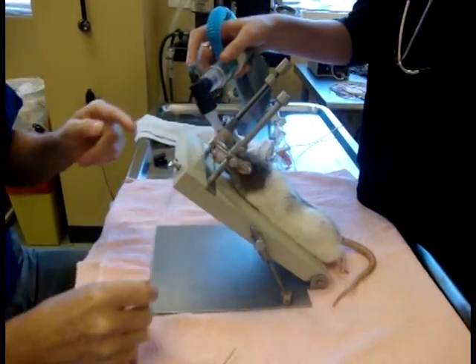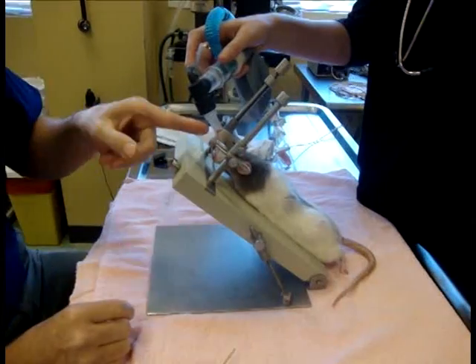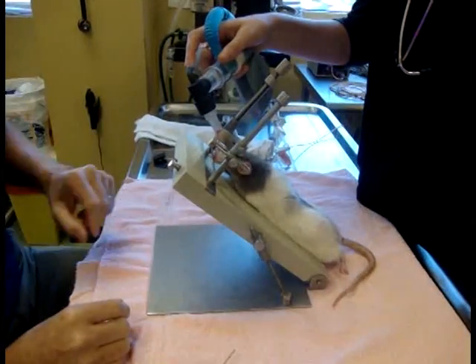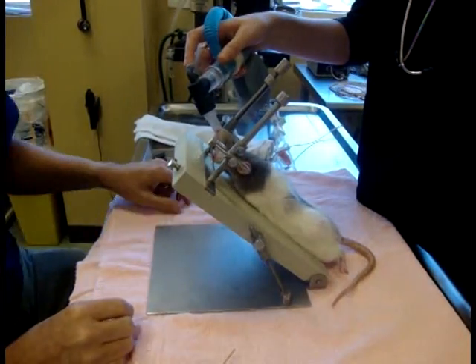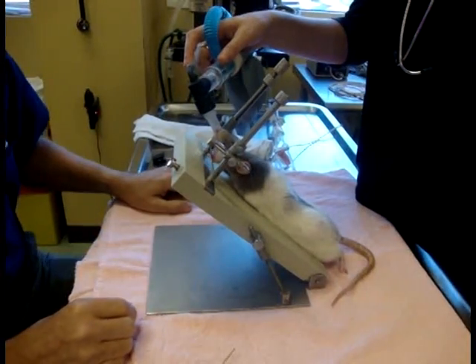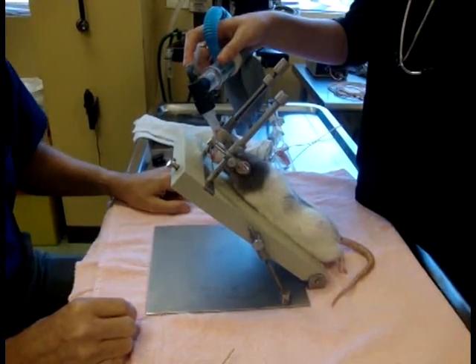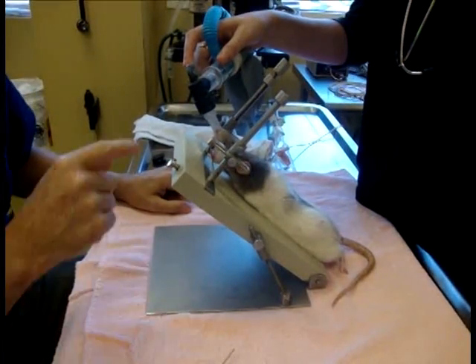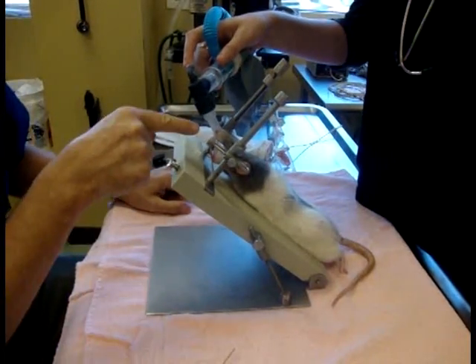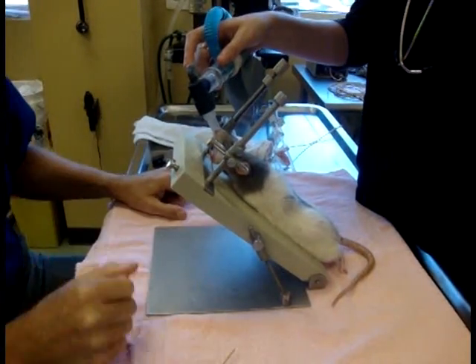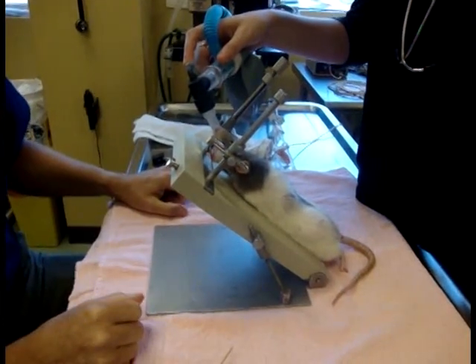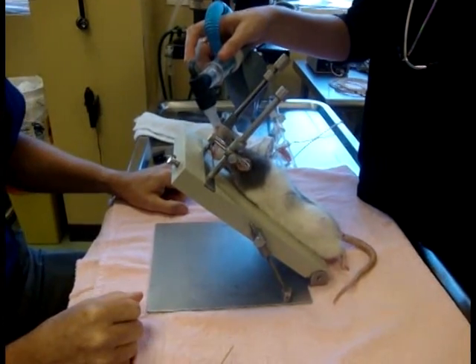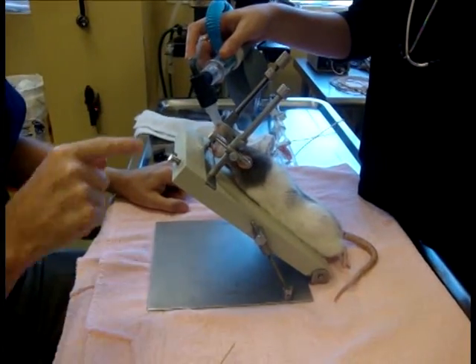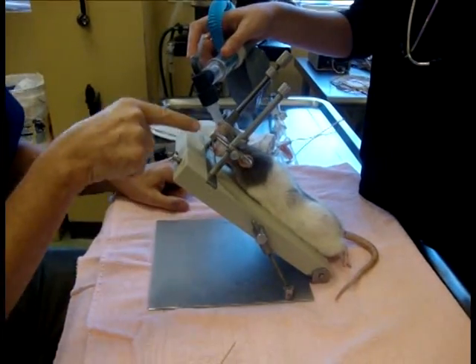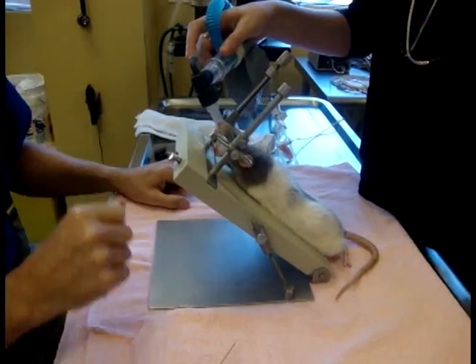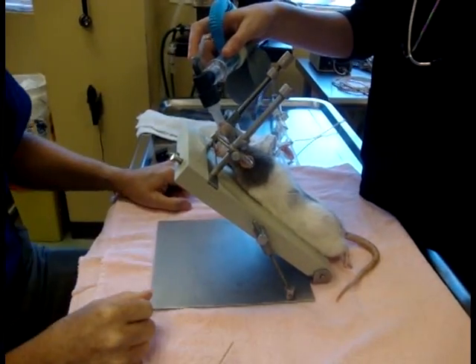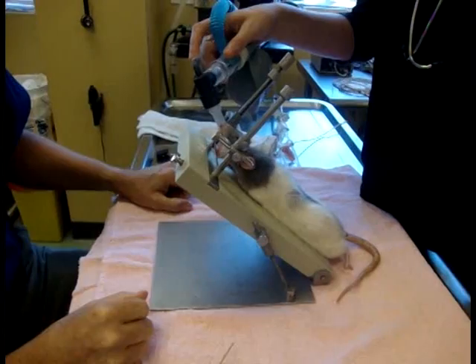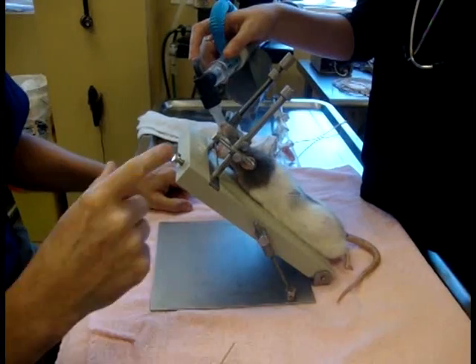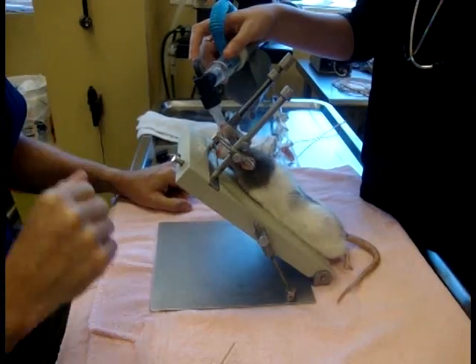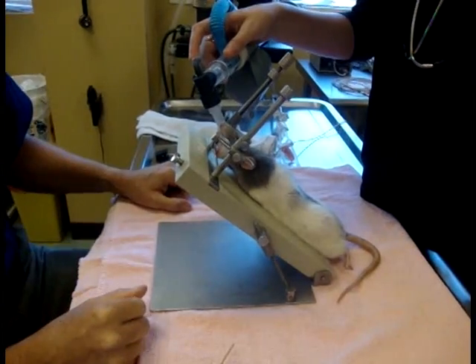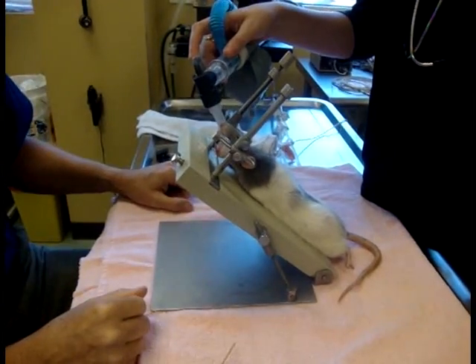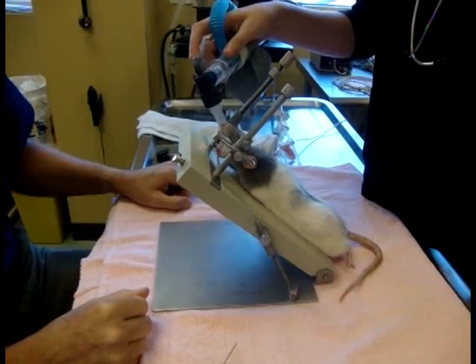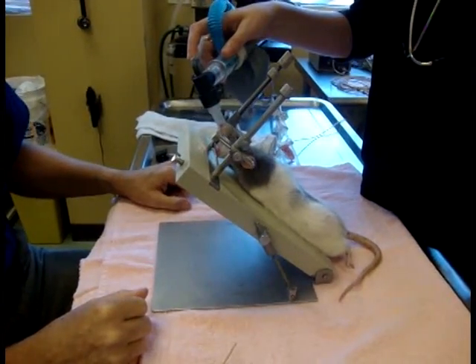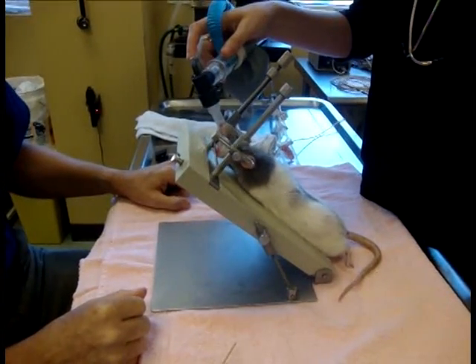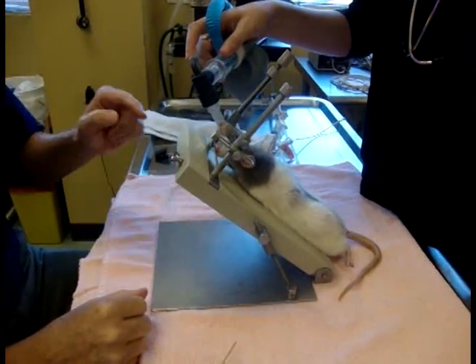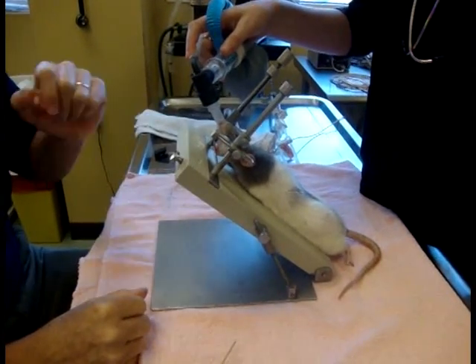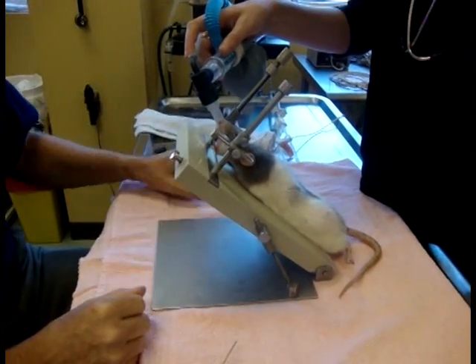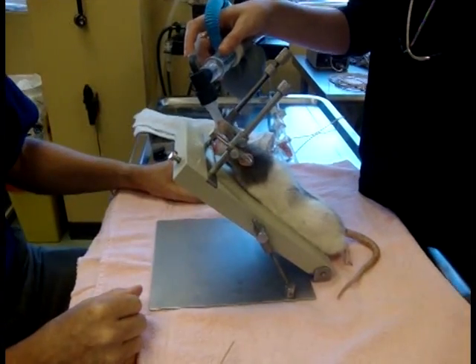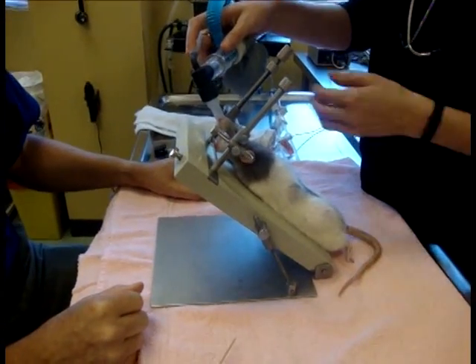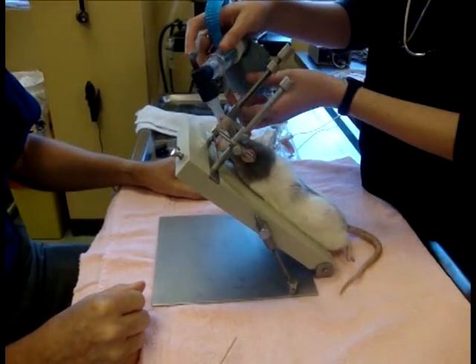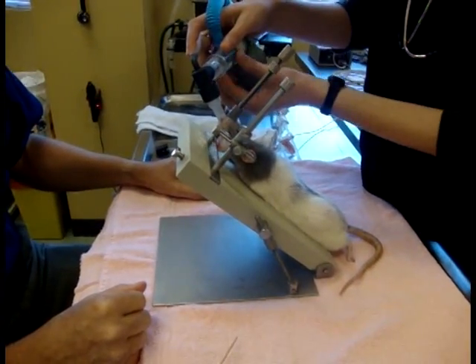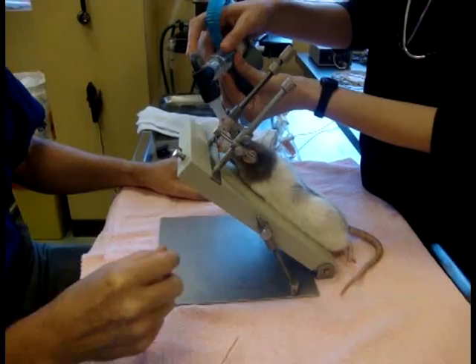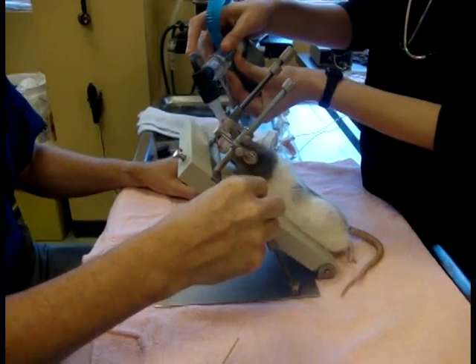He's an obligate nasal breather, so he's able to breathe through the nose only while I work in the mouth, until I get the epiglottis flipped out of the way — then he will be able to breathe through the oral cavity.